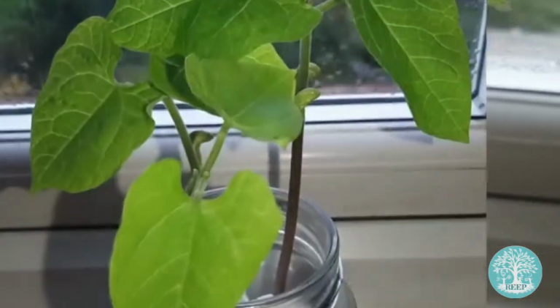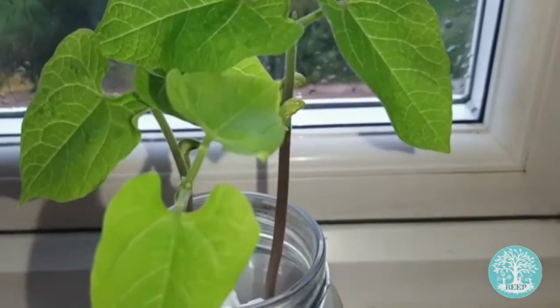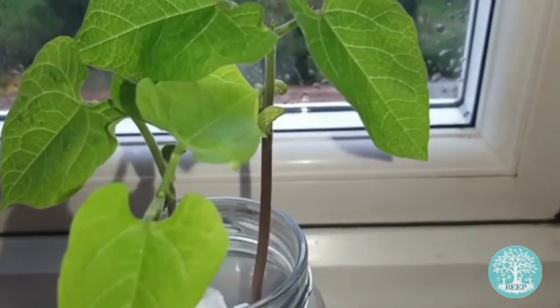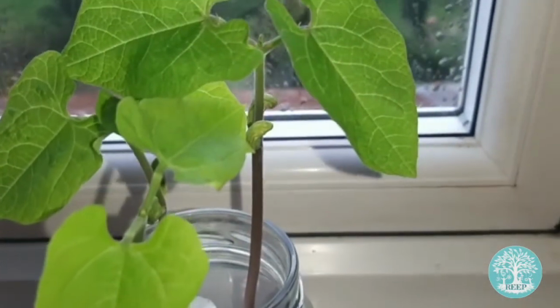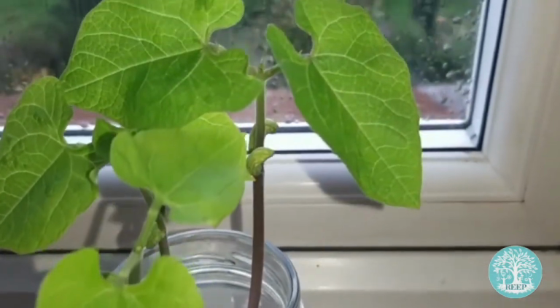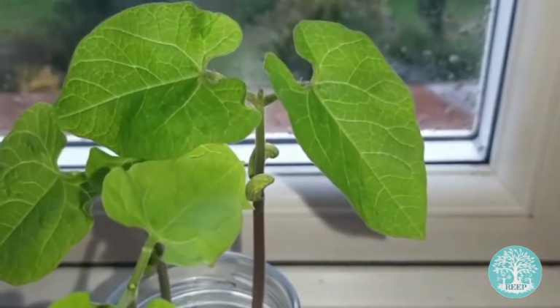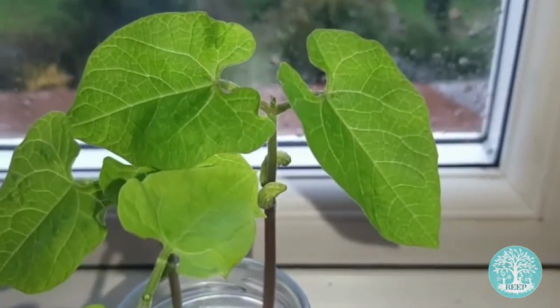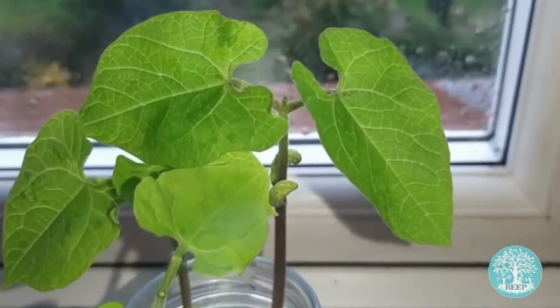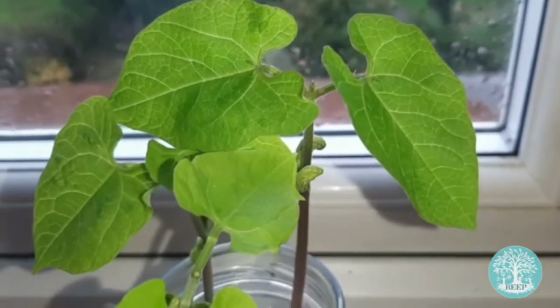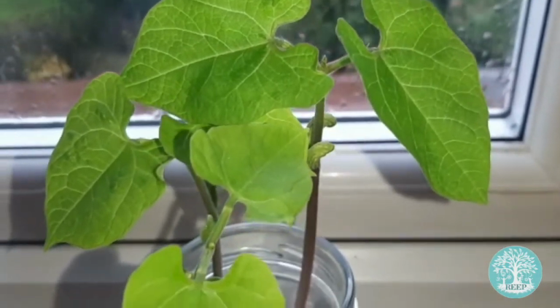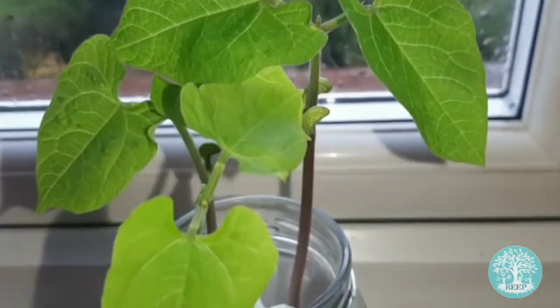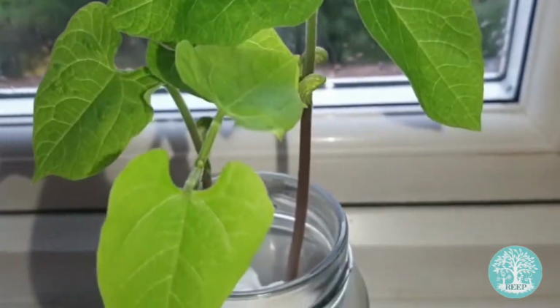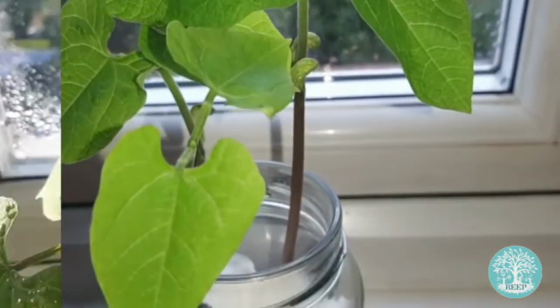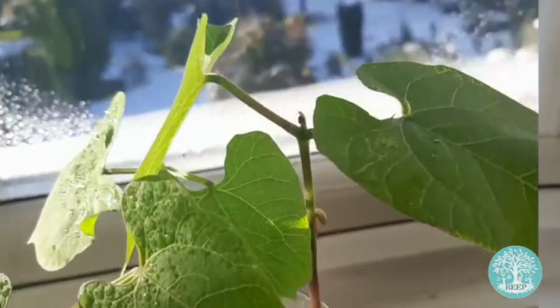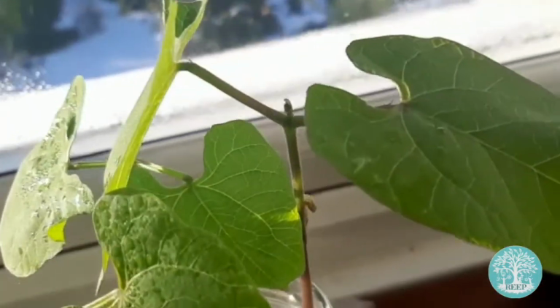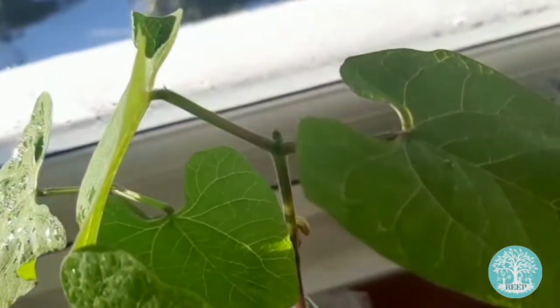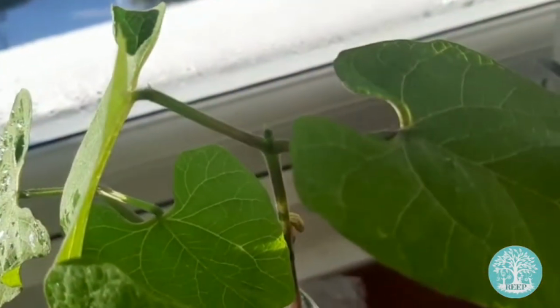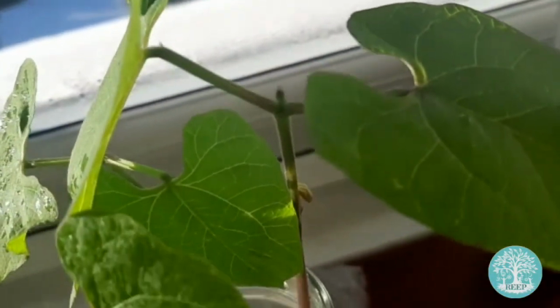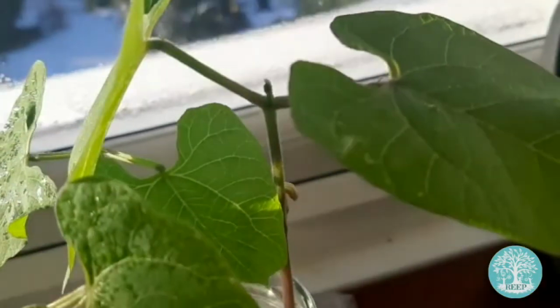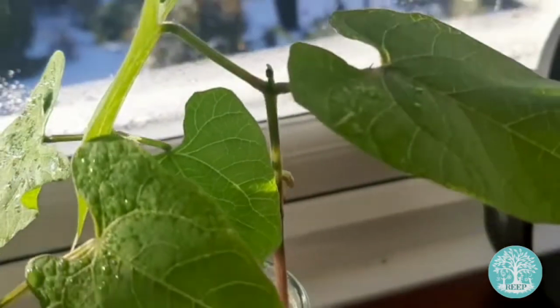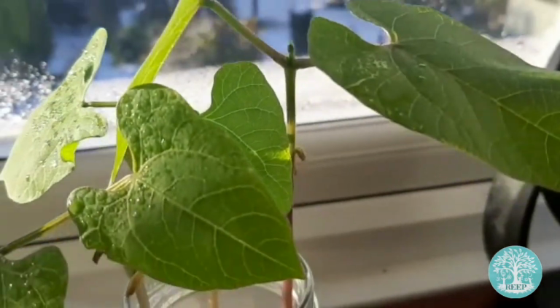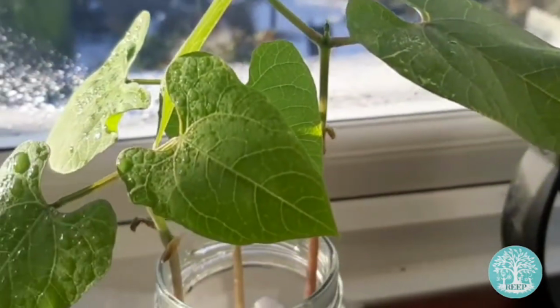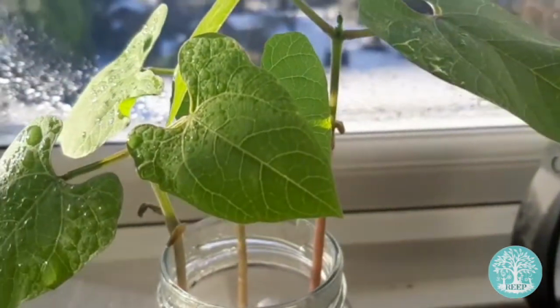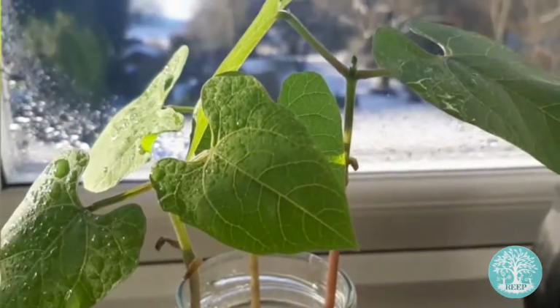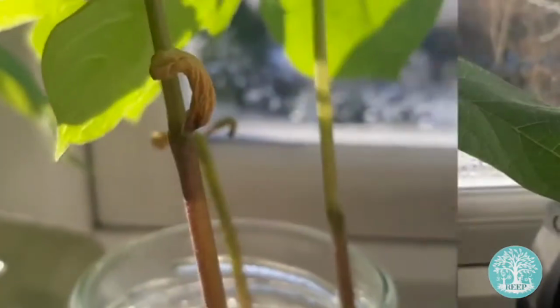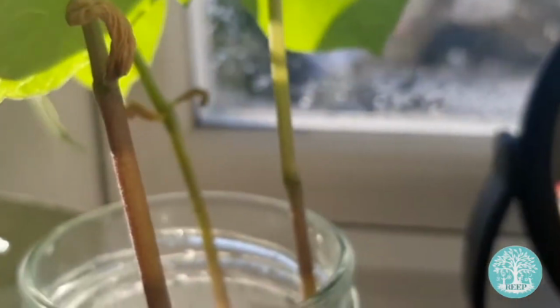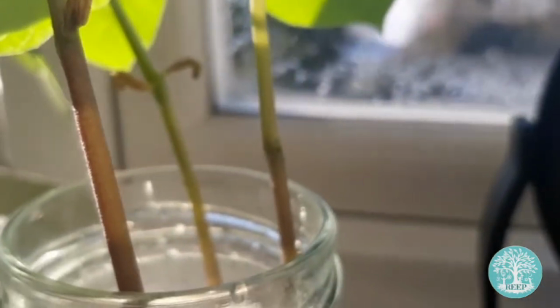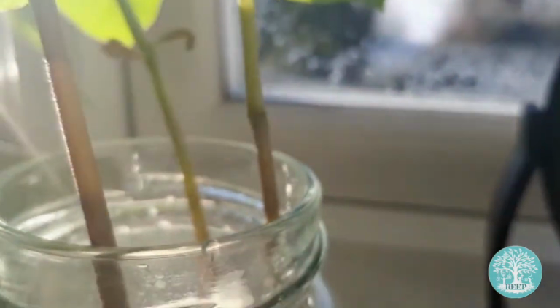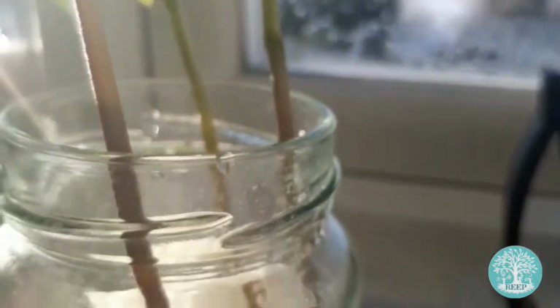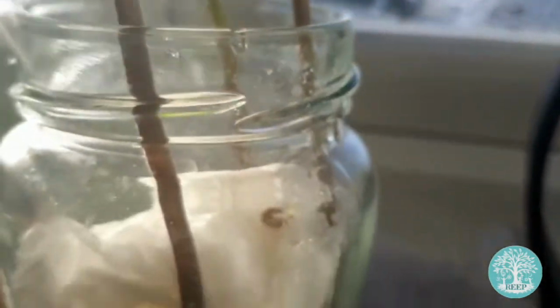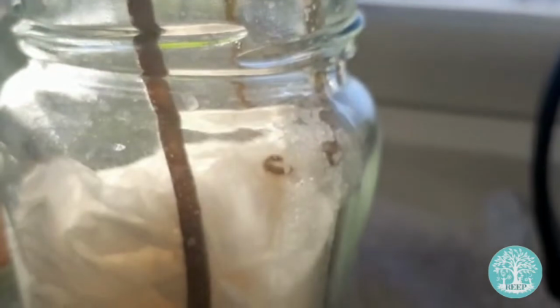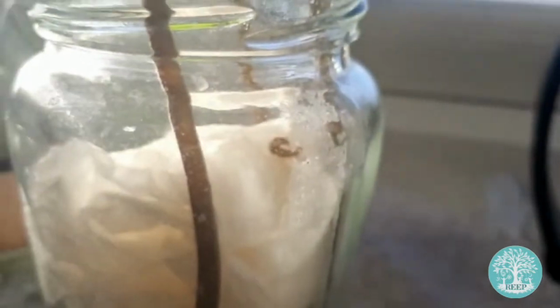The seed leaves are beginning to shrivel up as the seedling feeds off them for energy. Soon they will drop off completely. You can also begin to see the shoot is continuing to grow at the top to produce a new set of leaves.